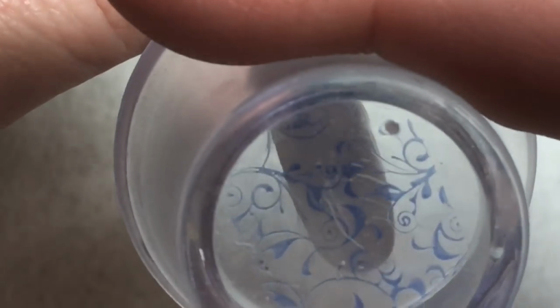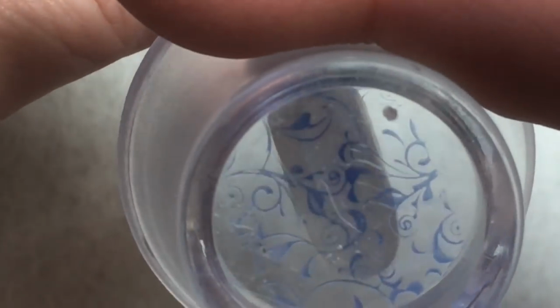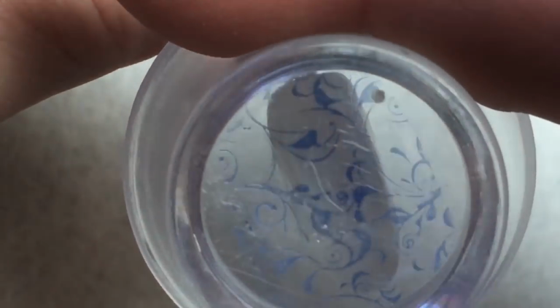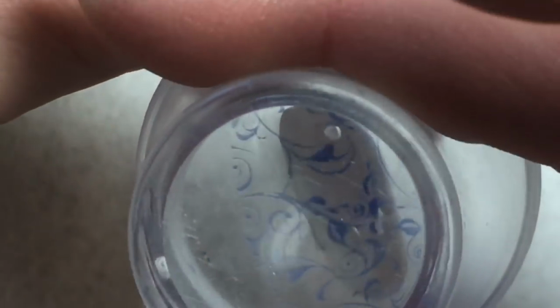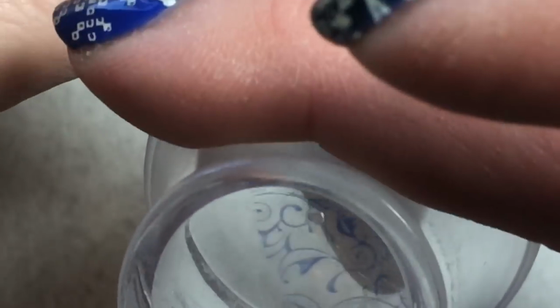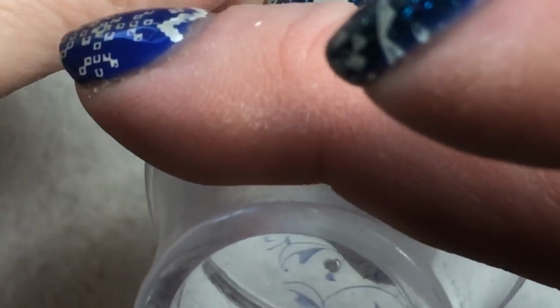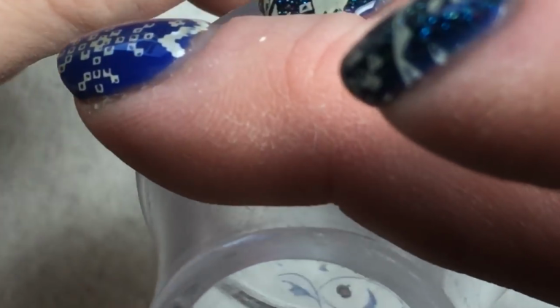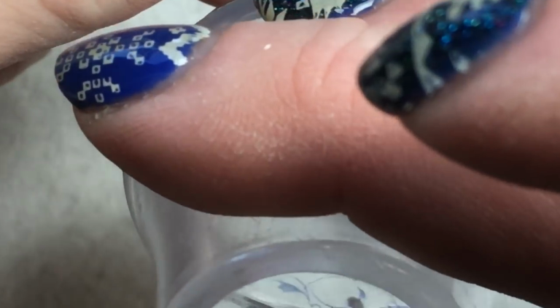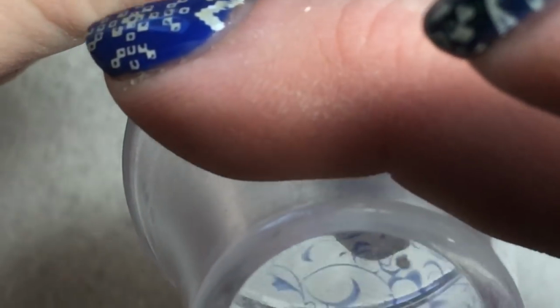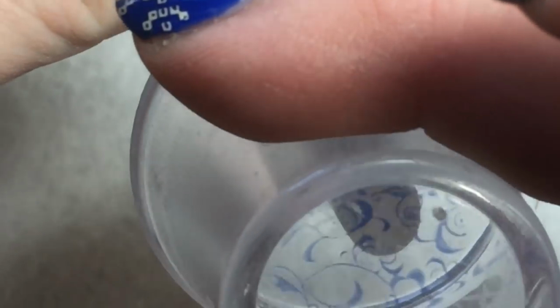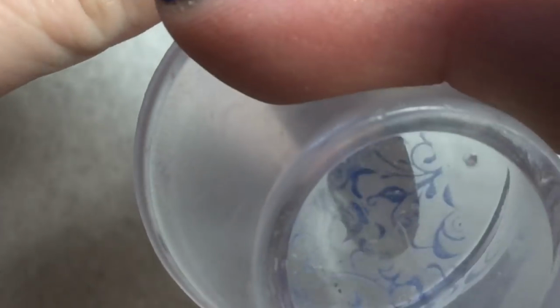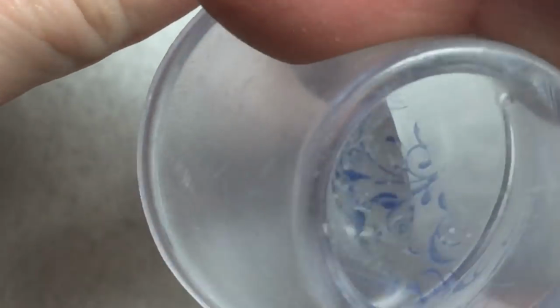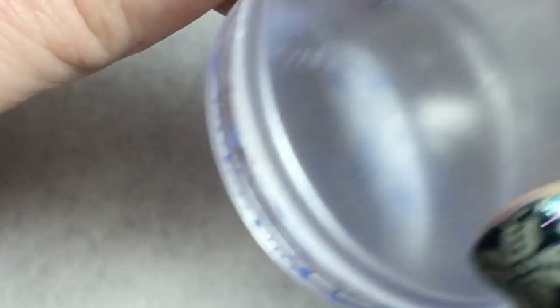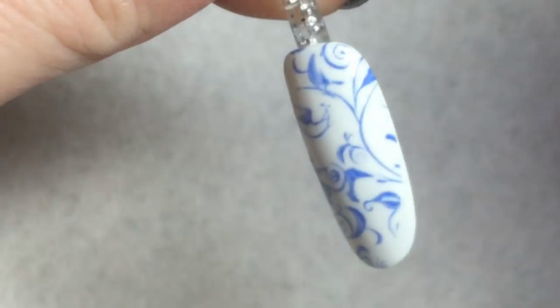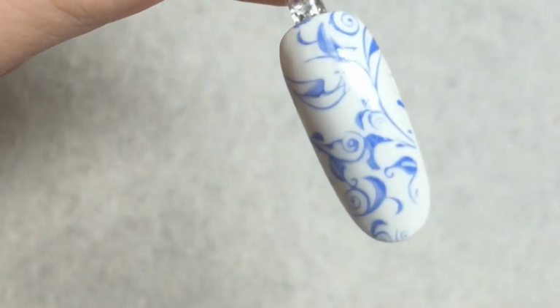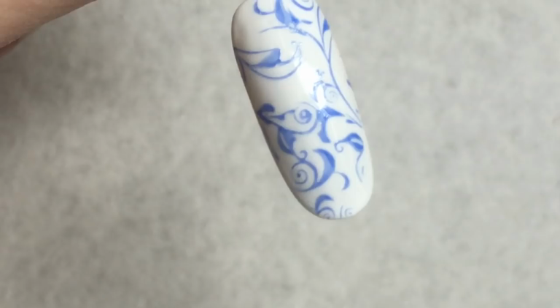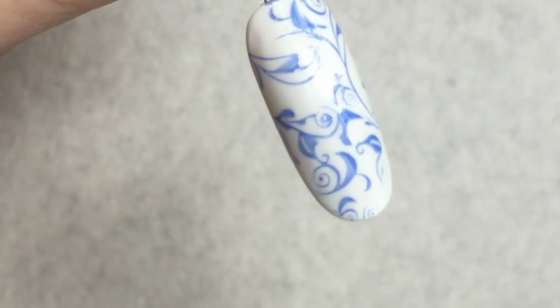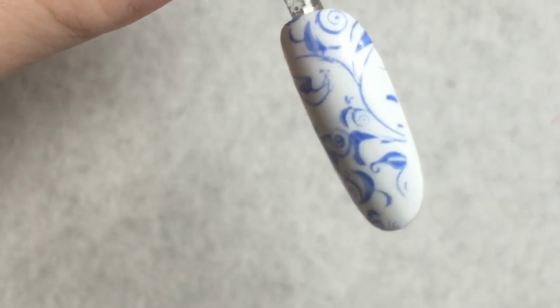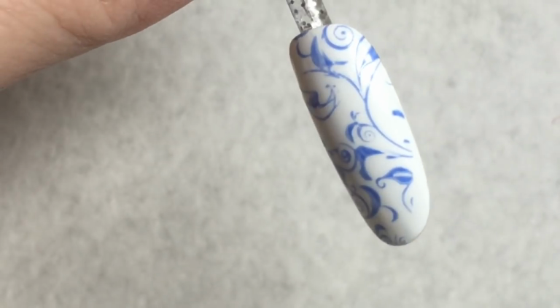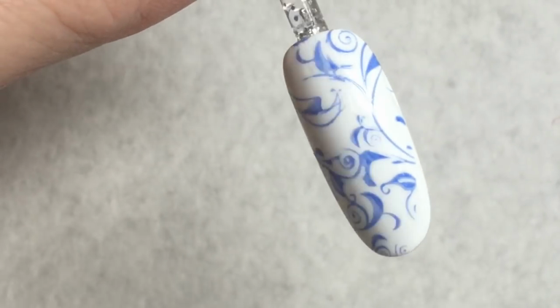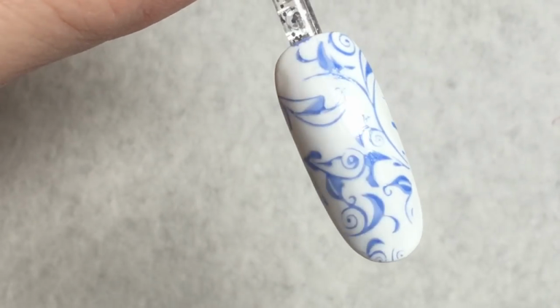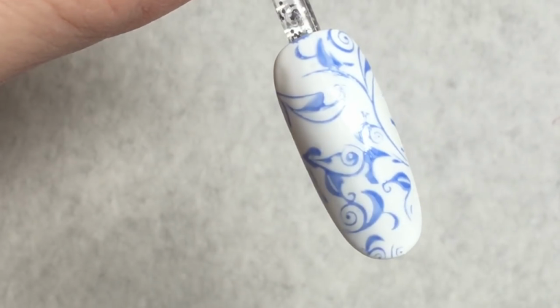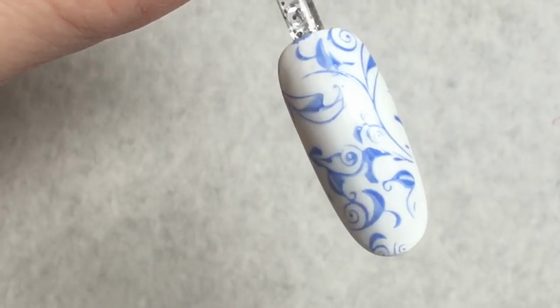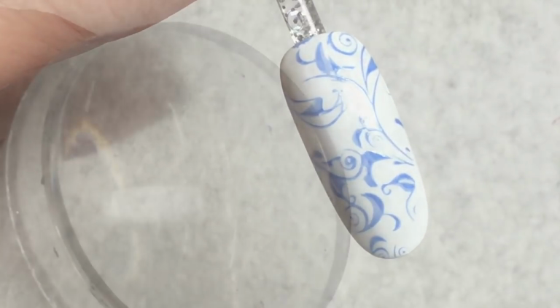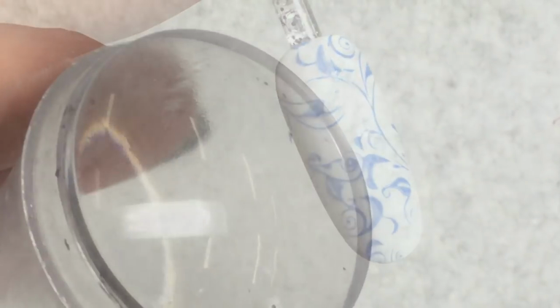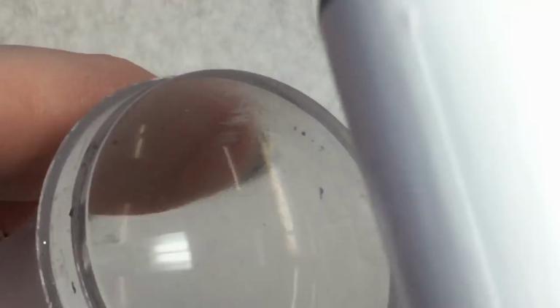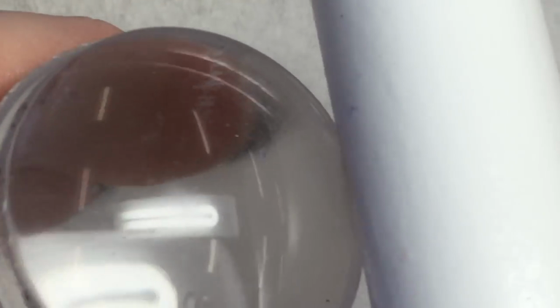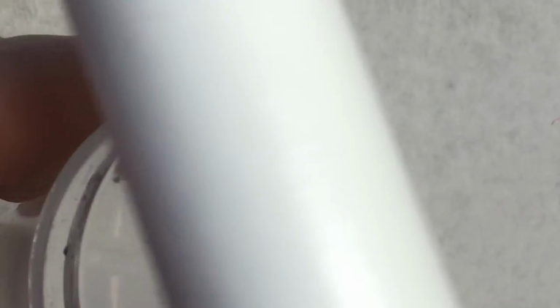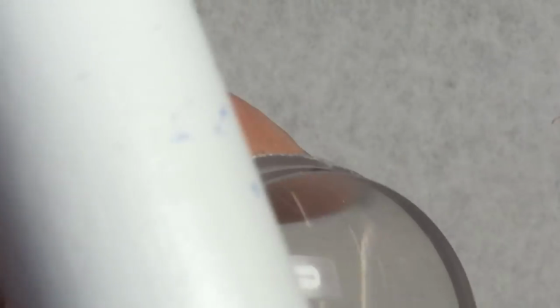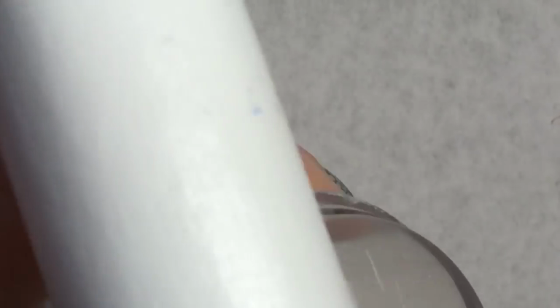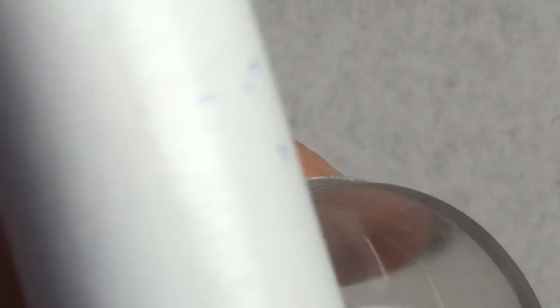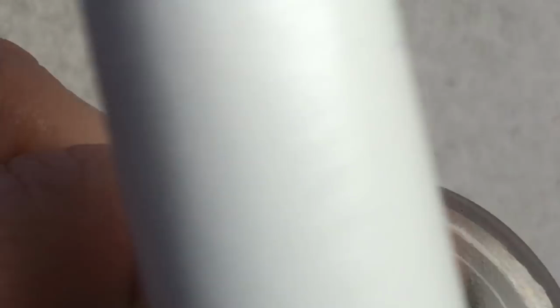Place the design where you like it. Remember that if you're stamping with gel polish and you allow it to sit on the stamper for just a few extra seconds, you'll get a better pigment.